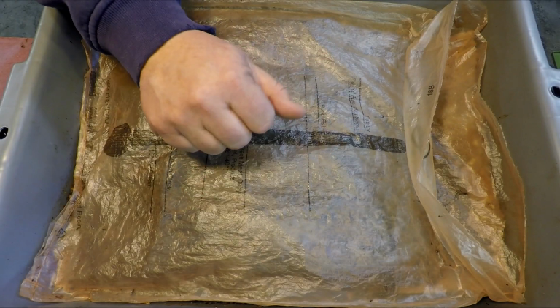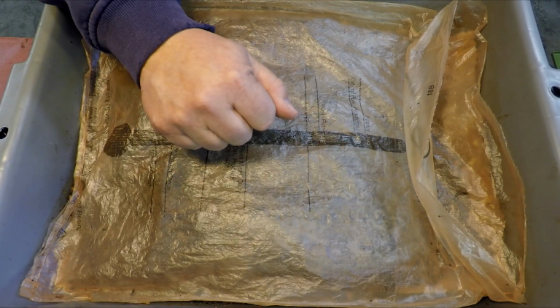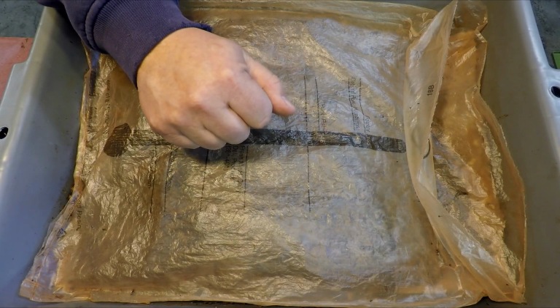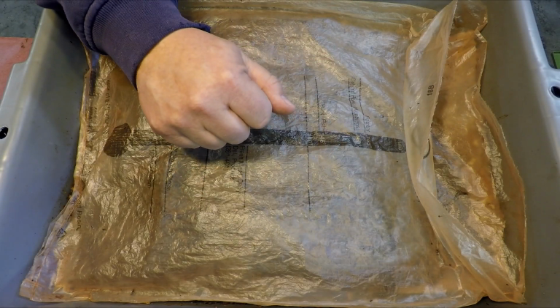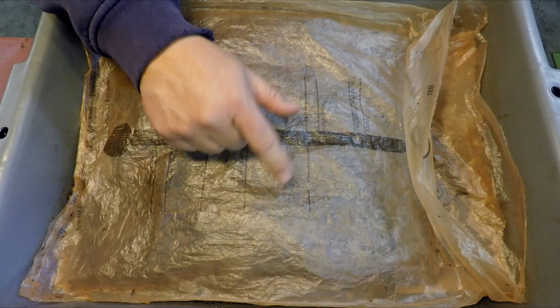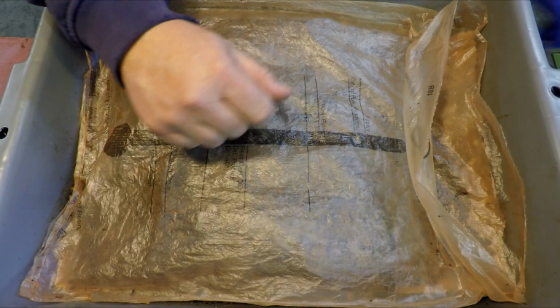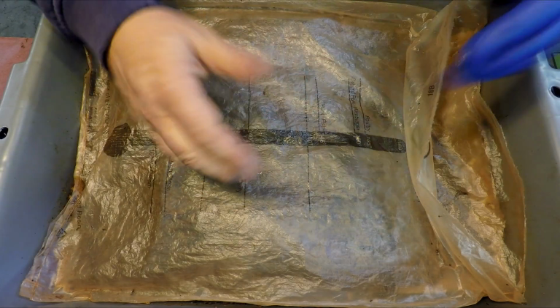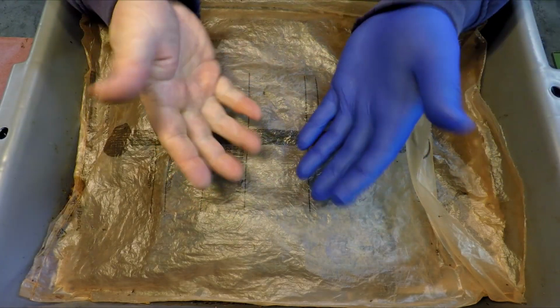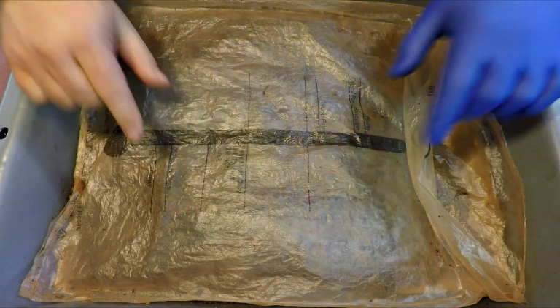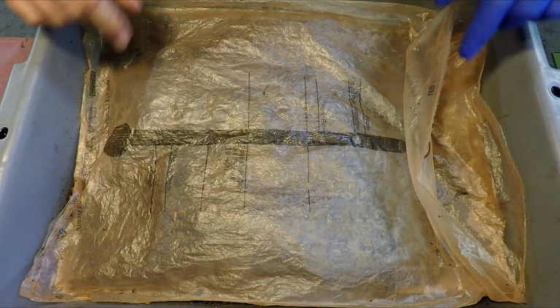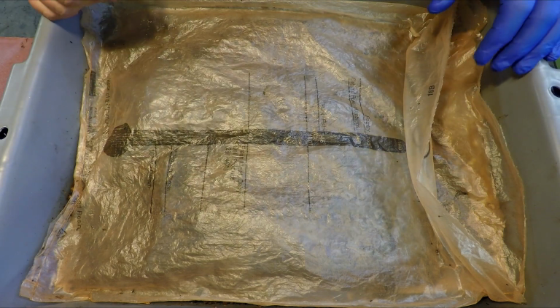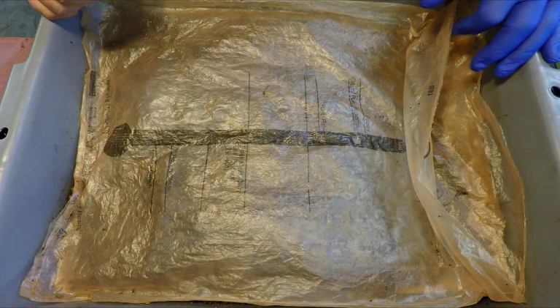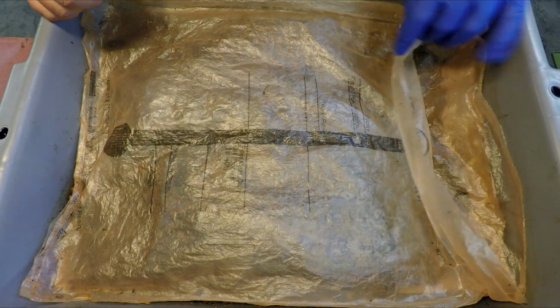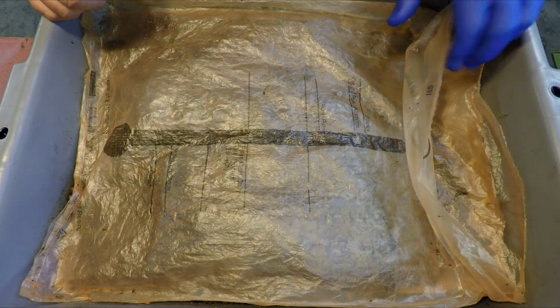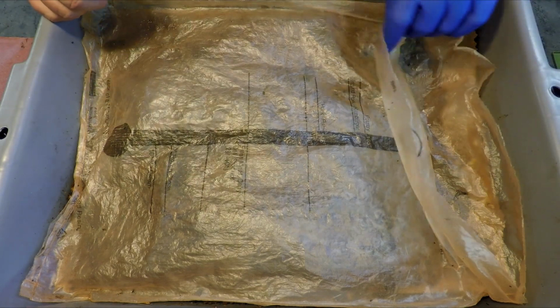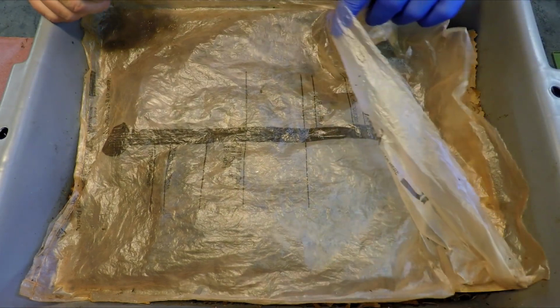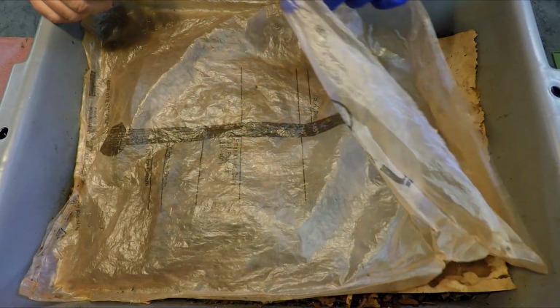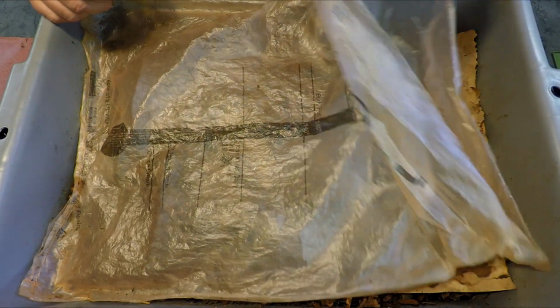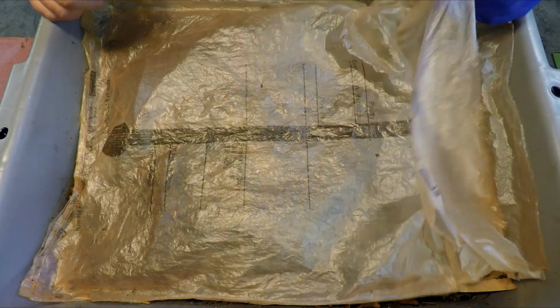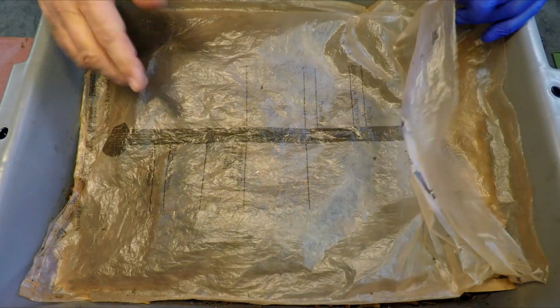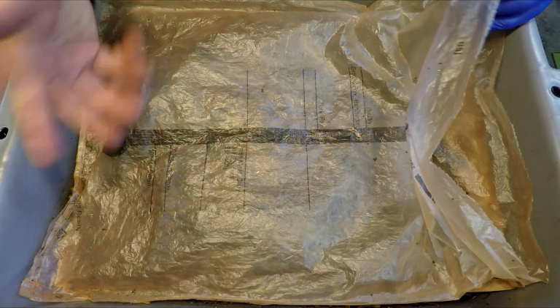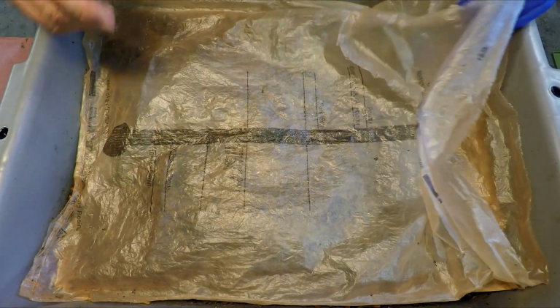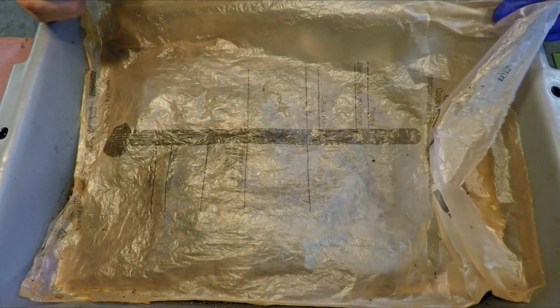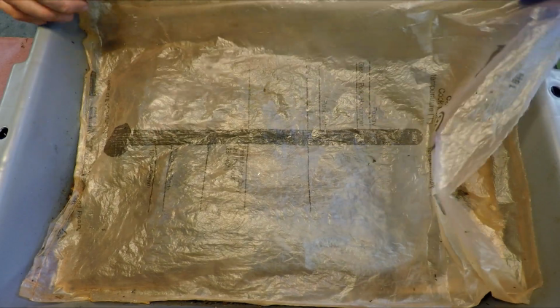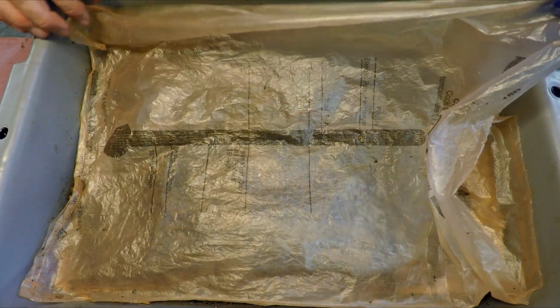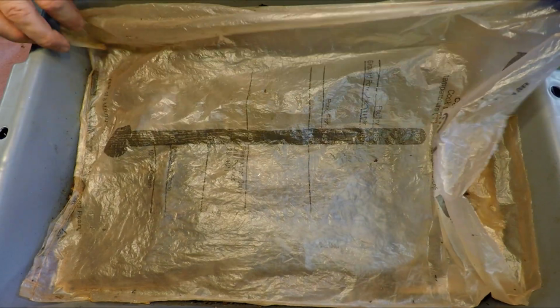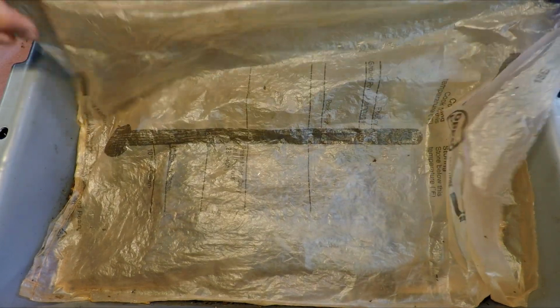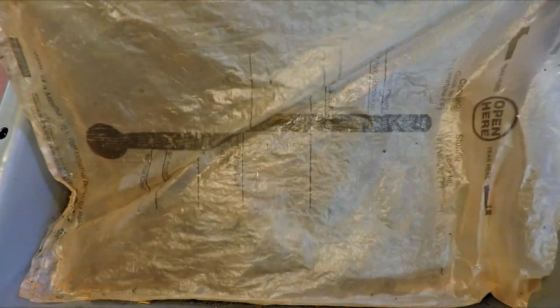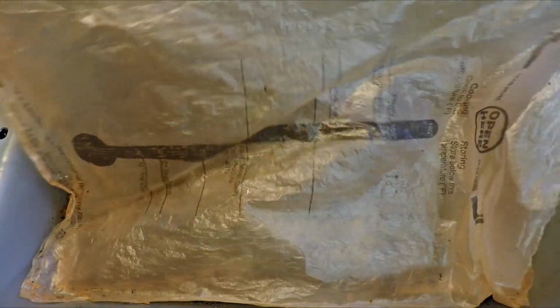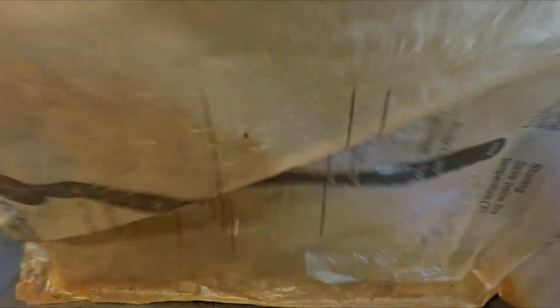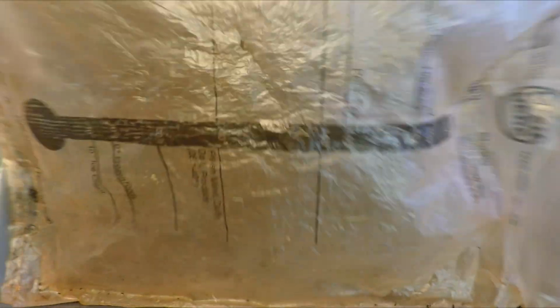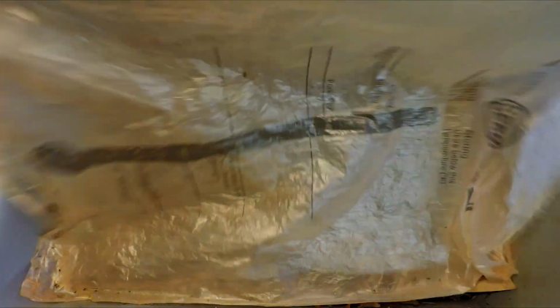Hi everyone, welcome. I'm down here in my Wormery and I'm all set to check in on this bin over here. This bin was last checked in on 10 days ago, and 10 days ago is when we came in here to give it its last feeding.